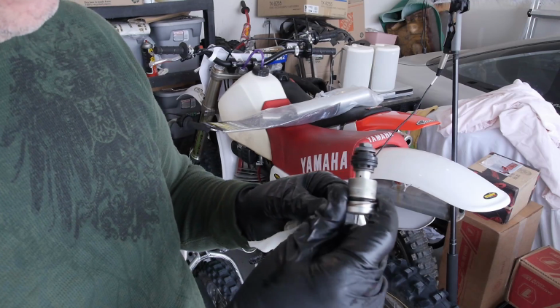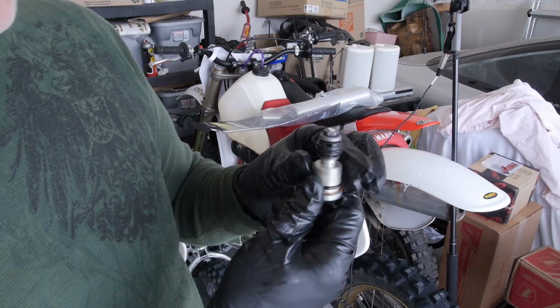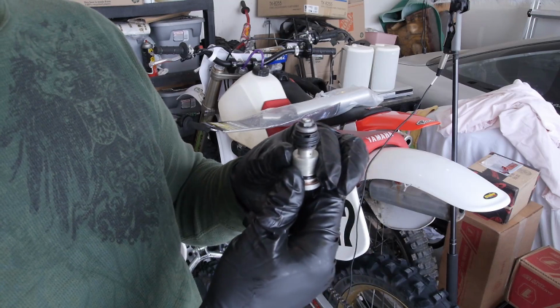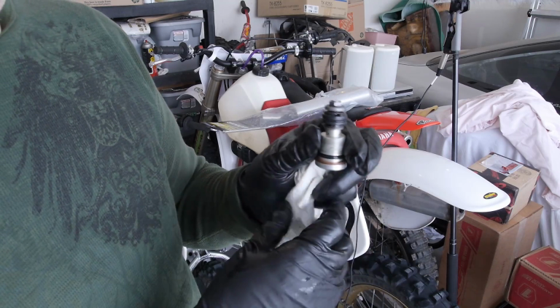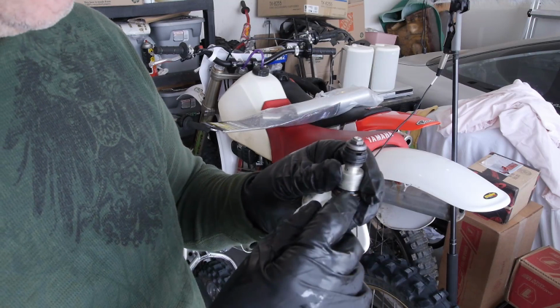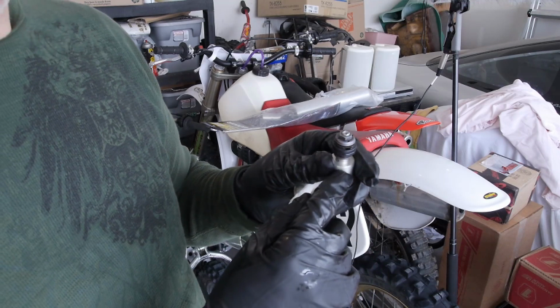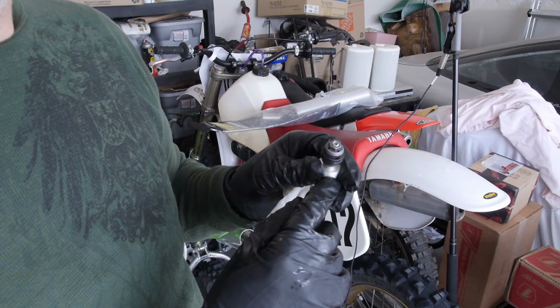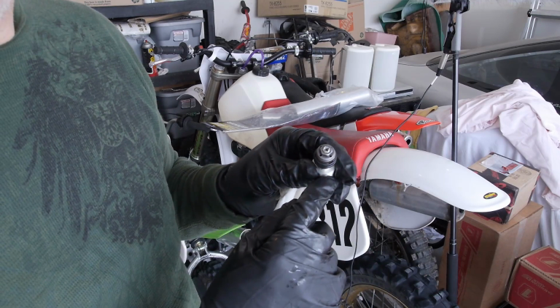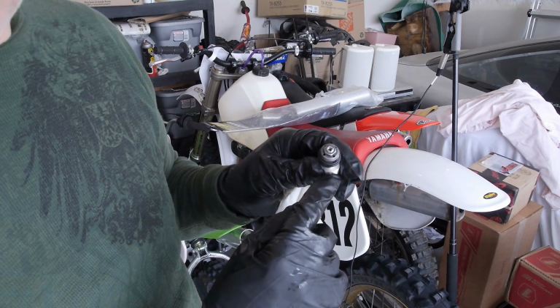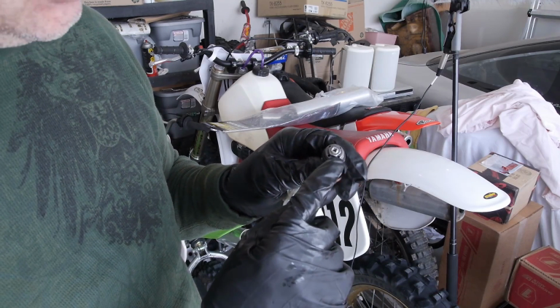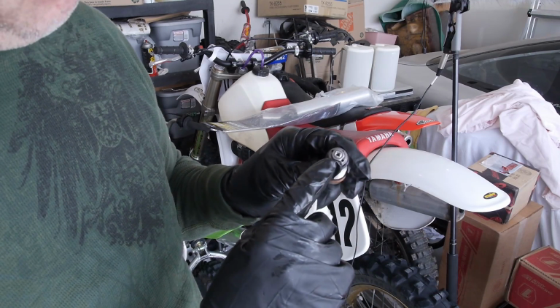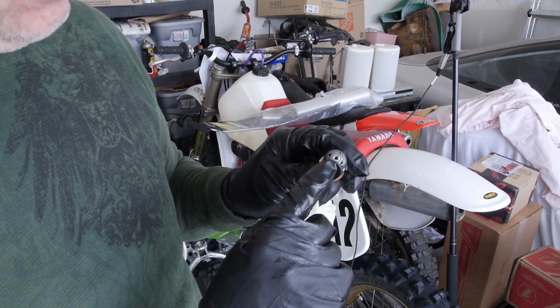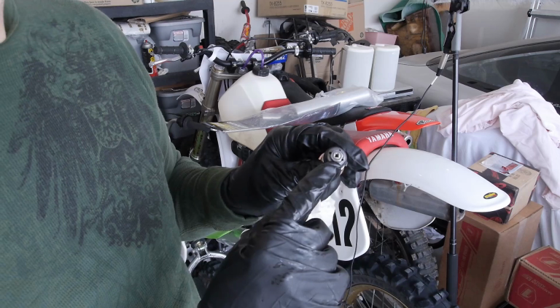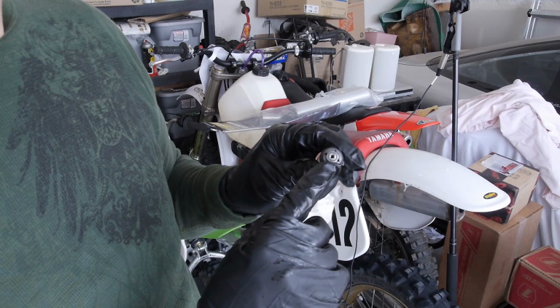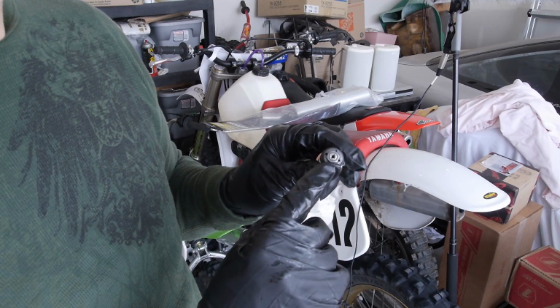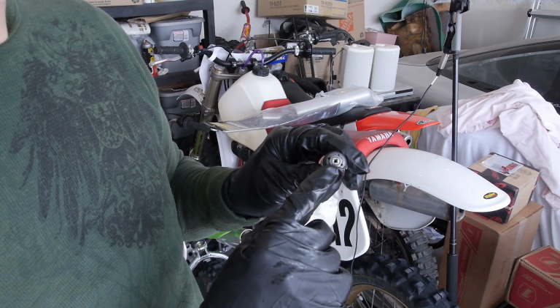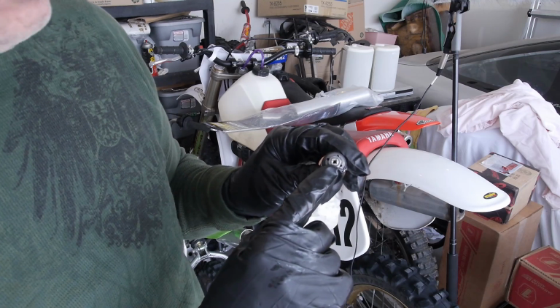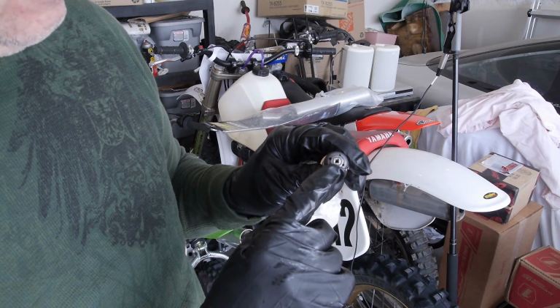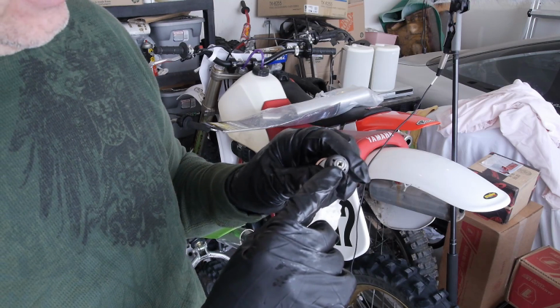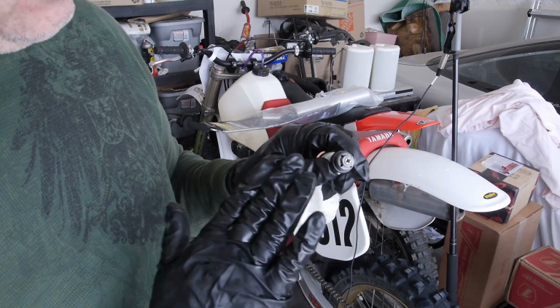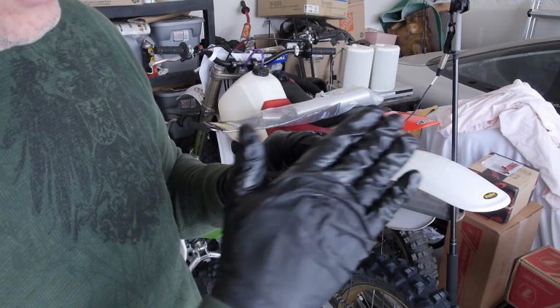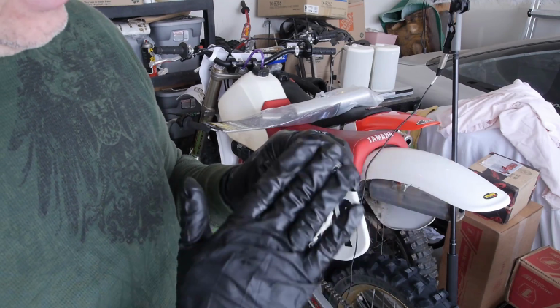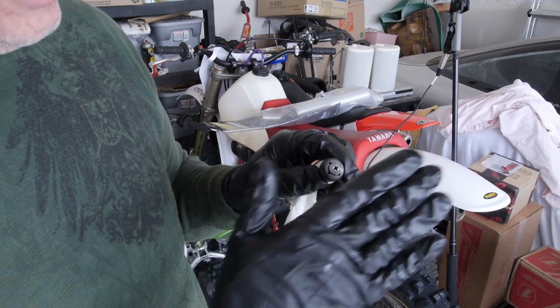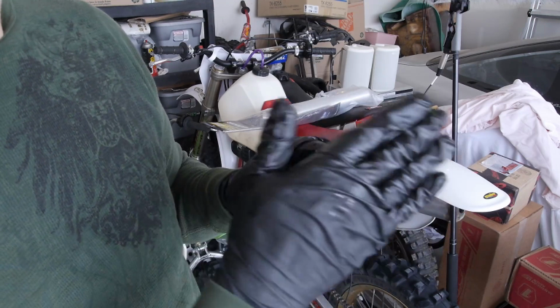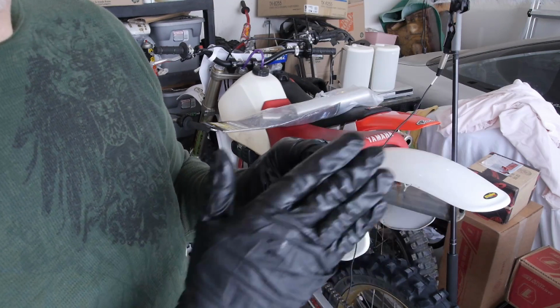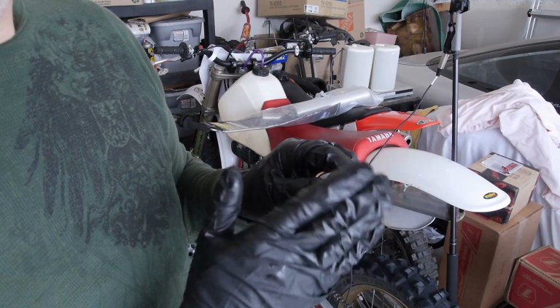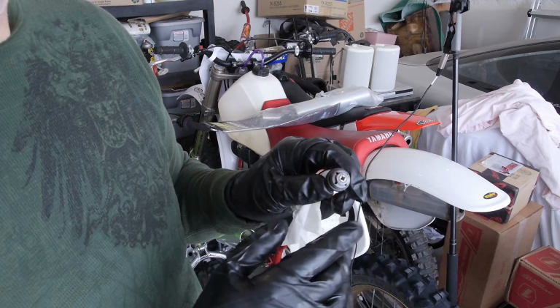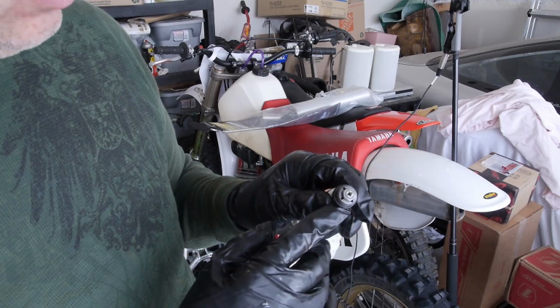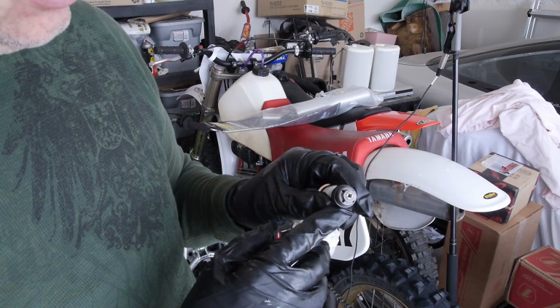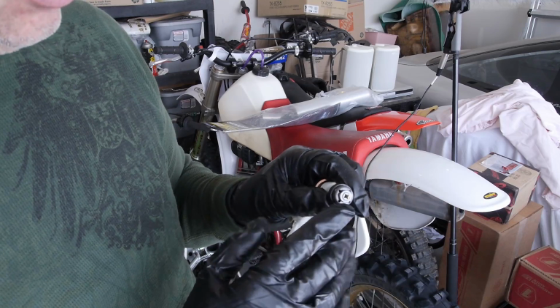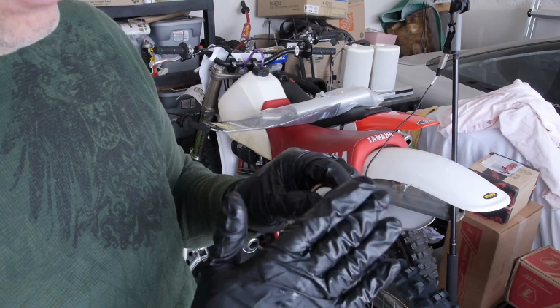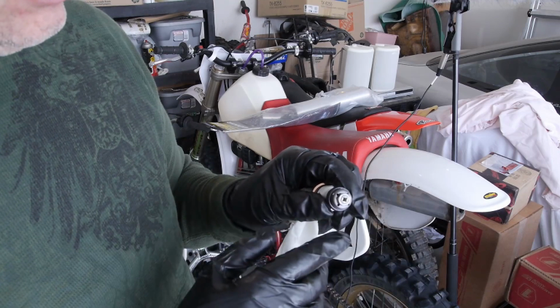I'm going to go ahead and remove all this and take a look at it. The way to do that is you have to file off the staking on that nut using a hand file, or you can use a little grinder to do it.